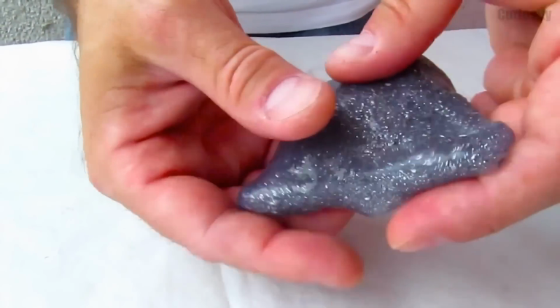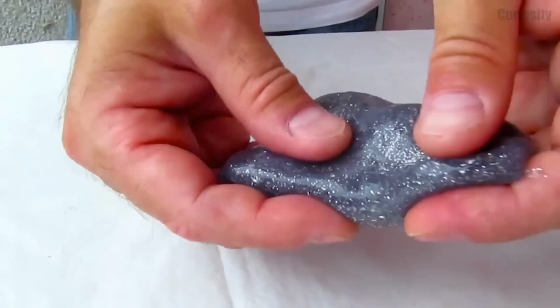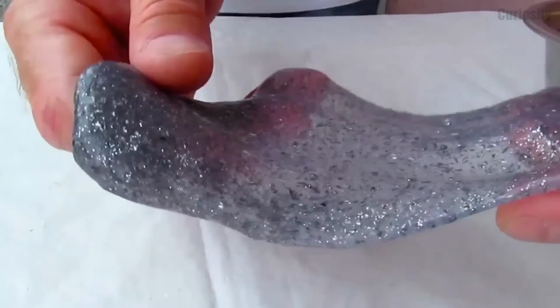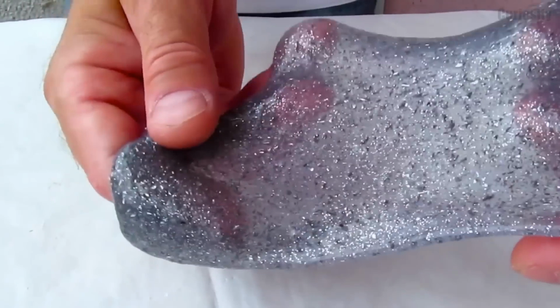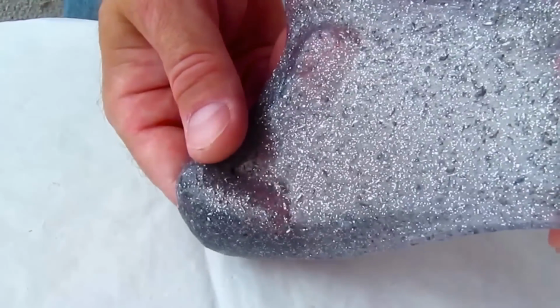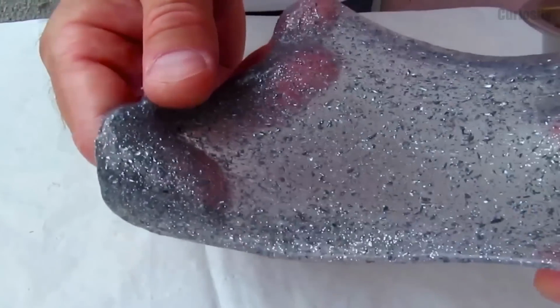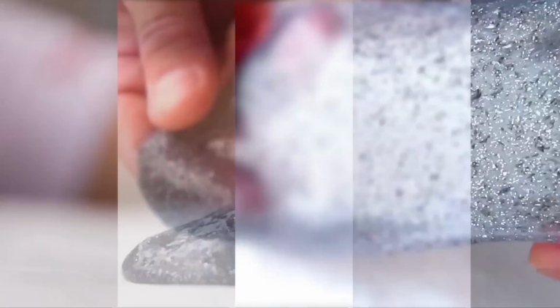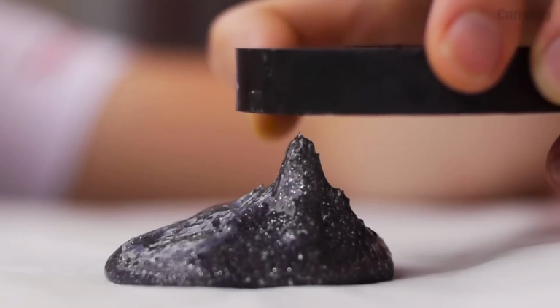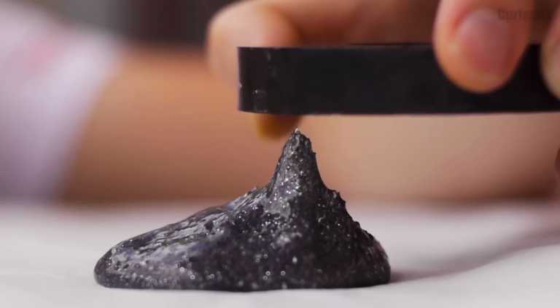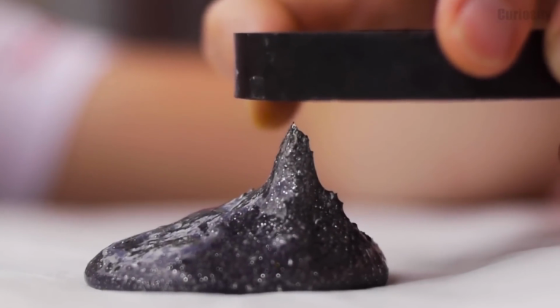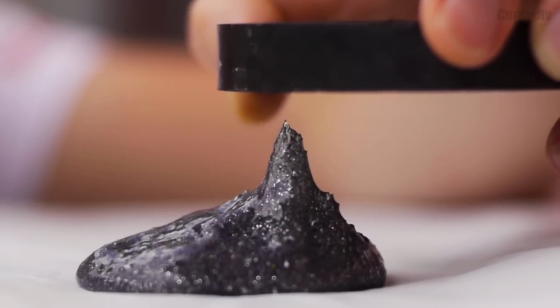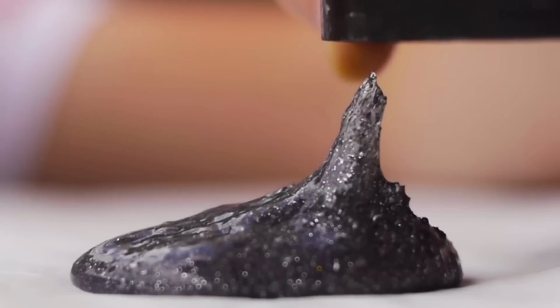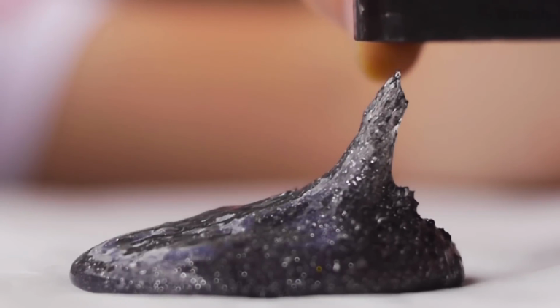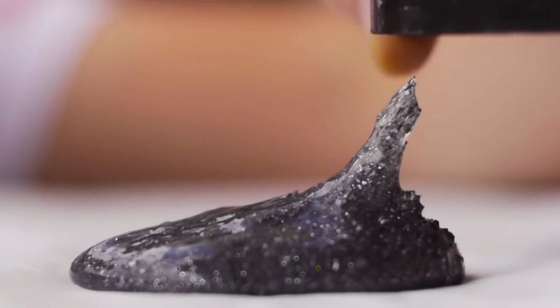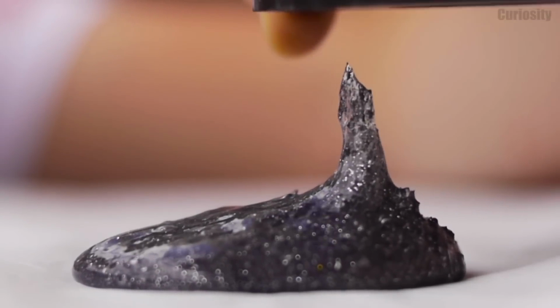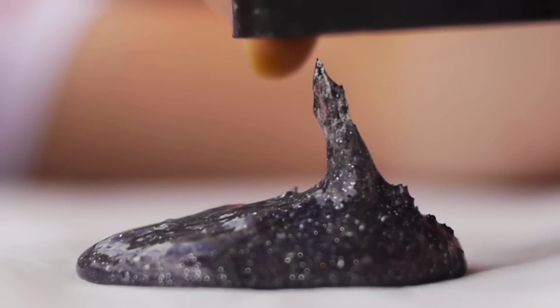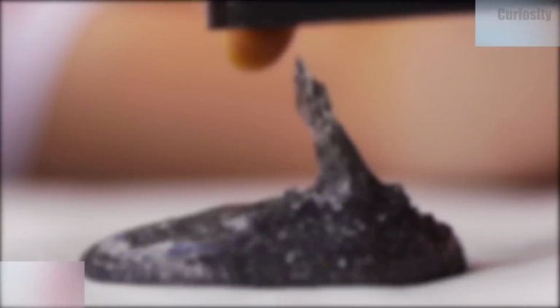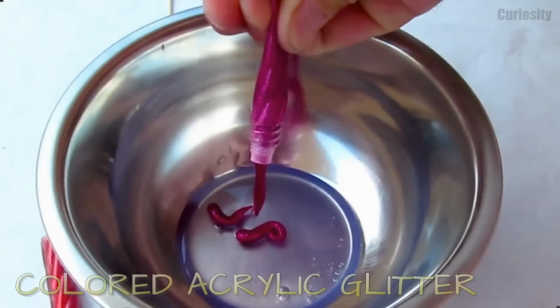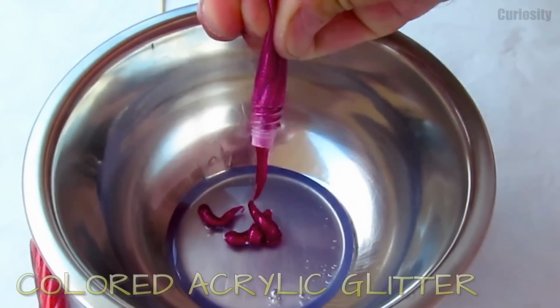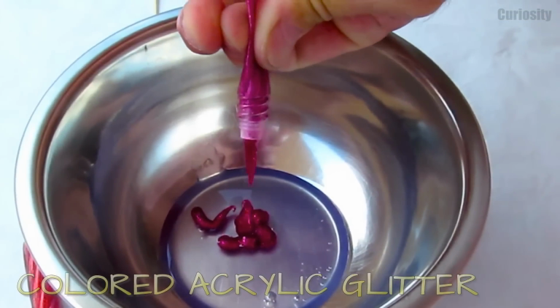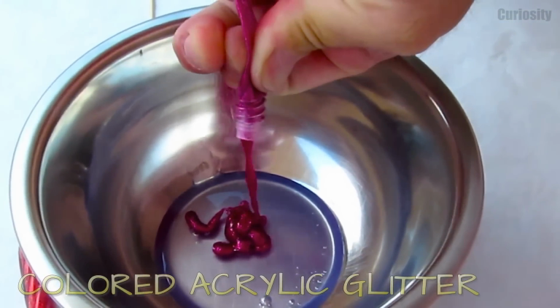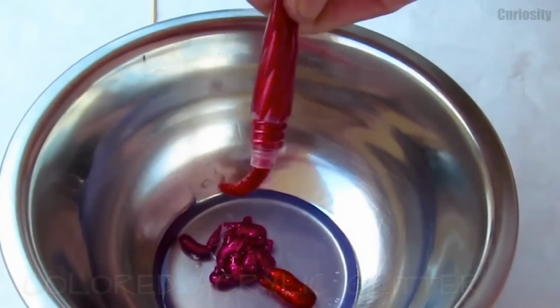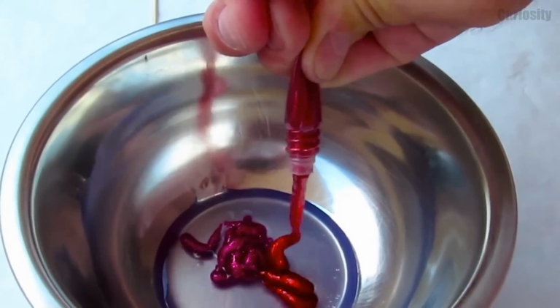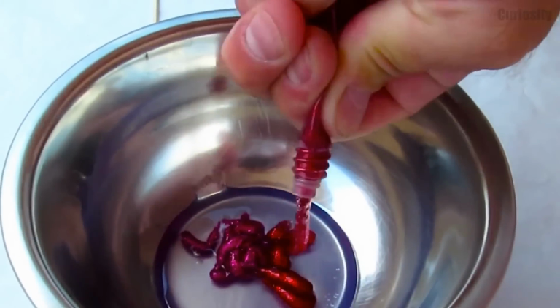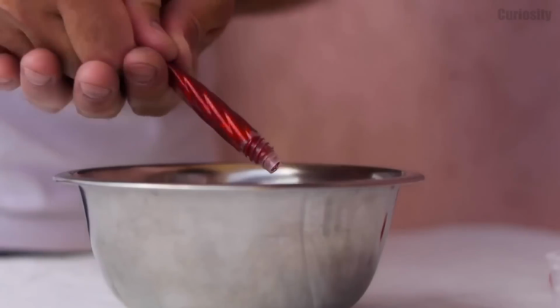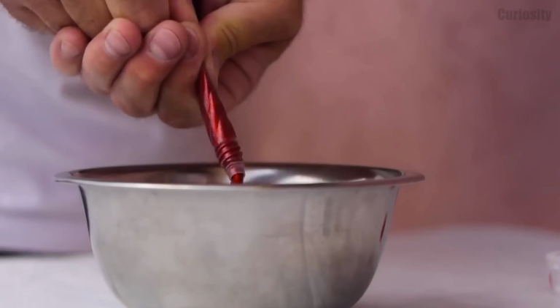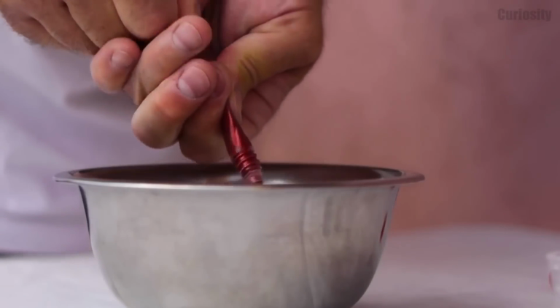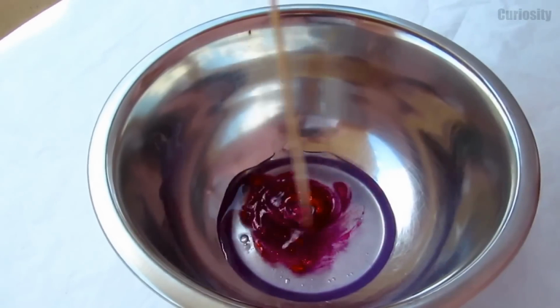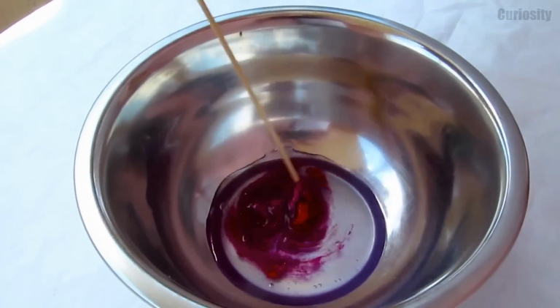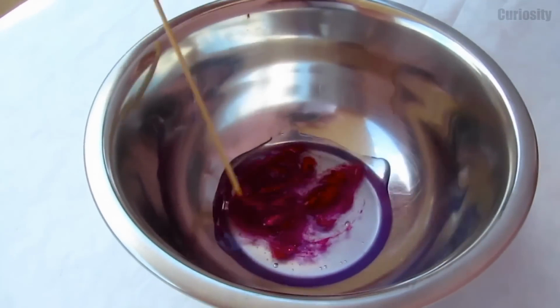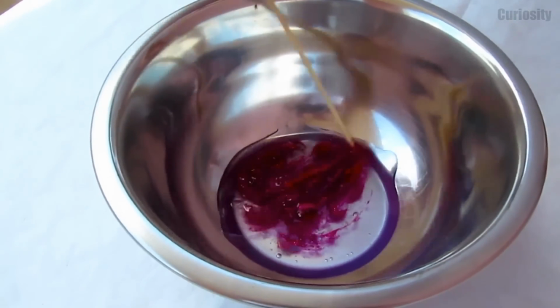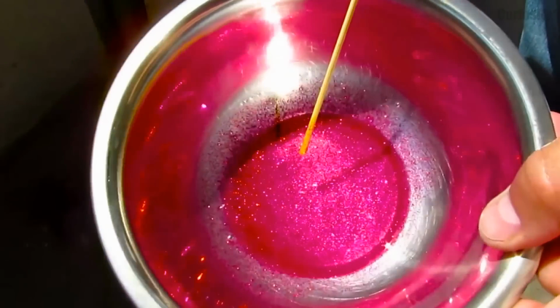It looks like regular gorgeous slime, but once you approach it with a magnet, it becomes alive! By mixing different acrylic glitters, you can also create your own personal color.